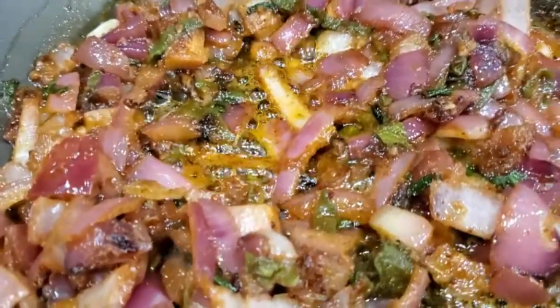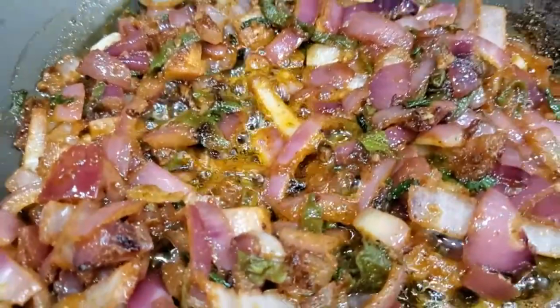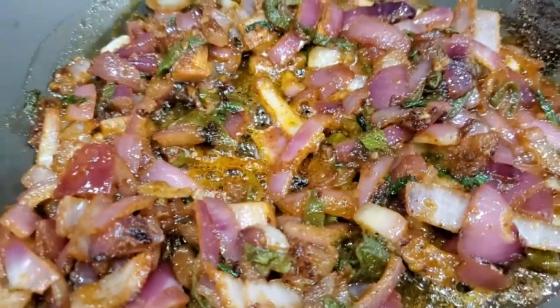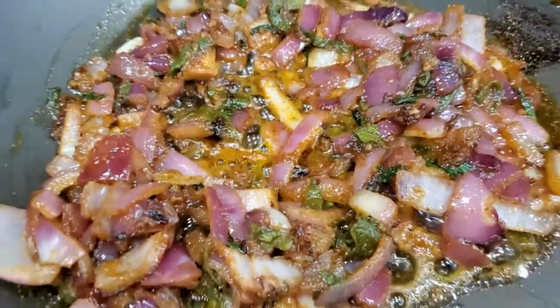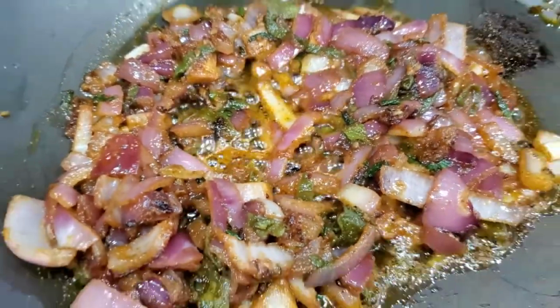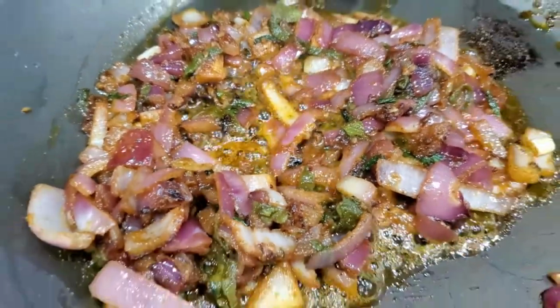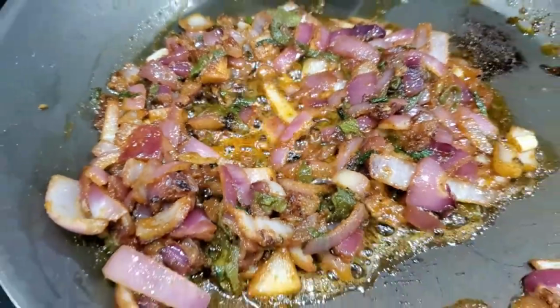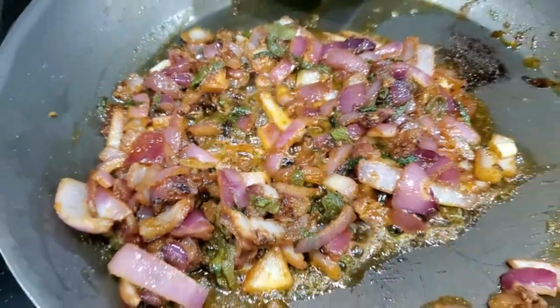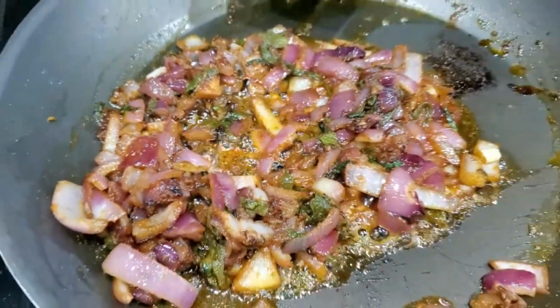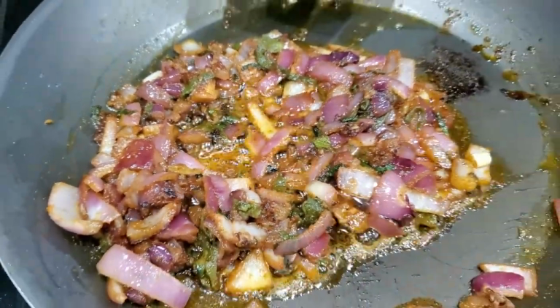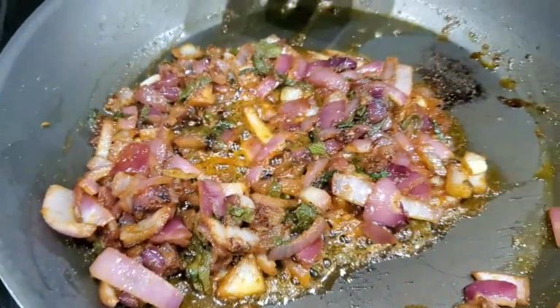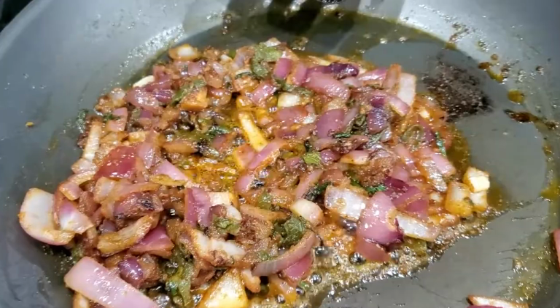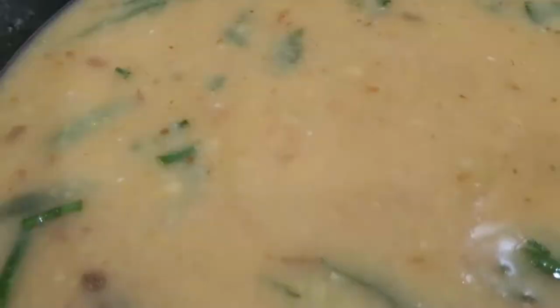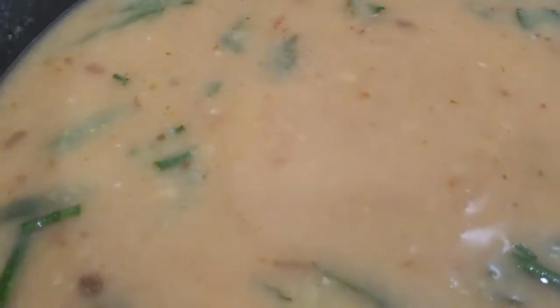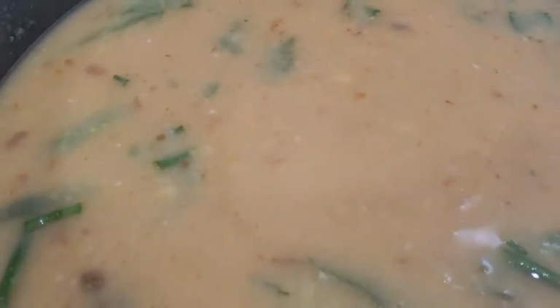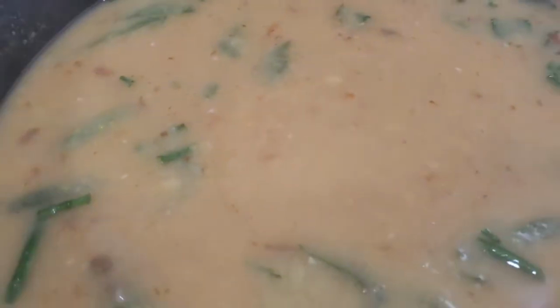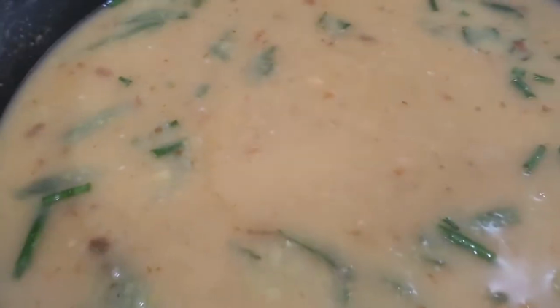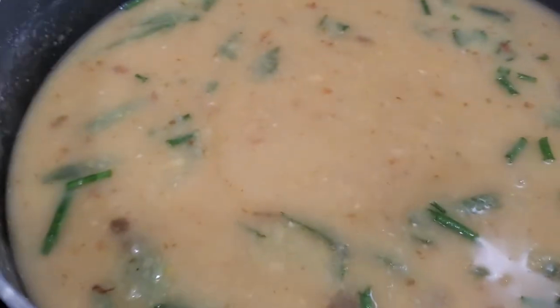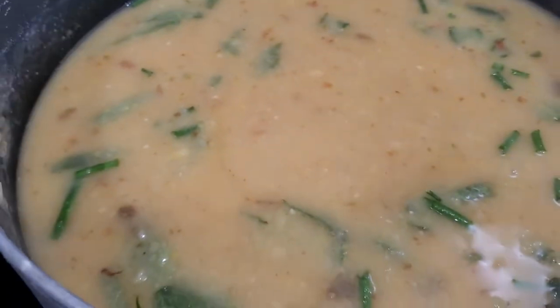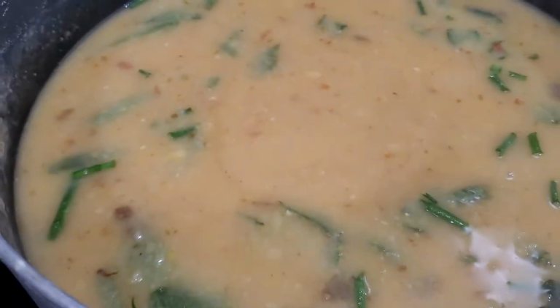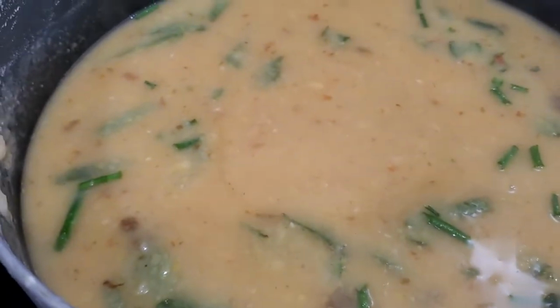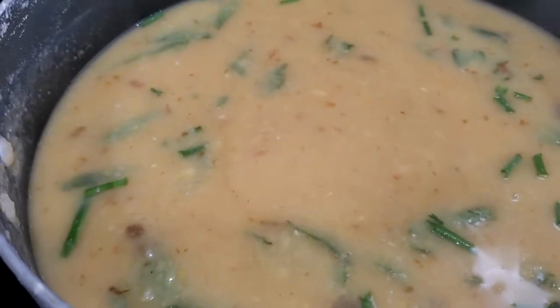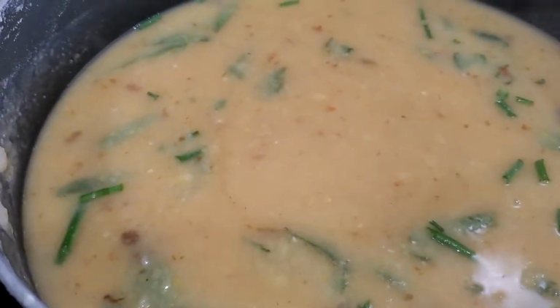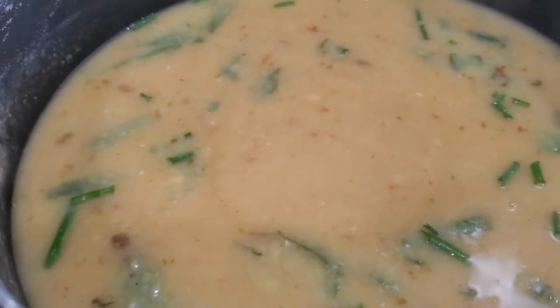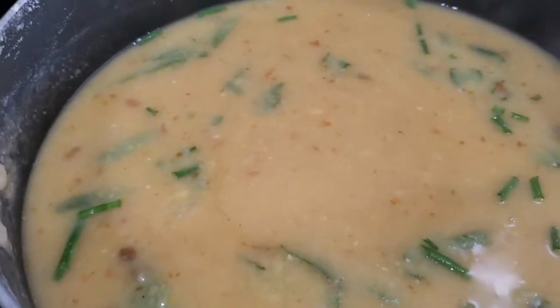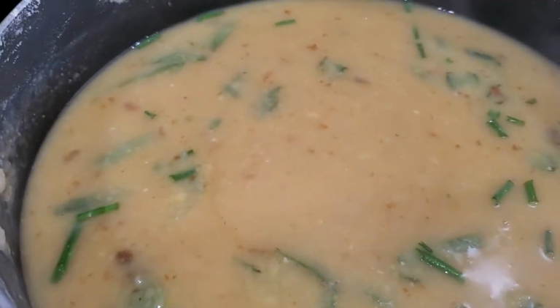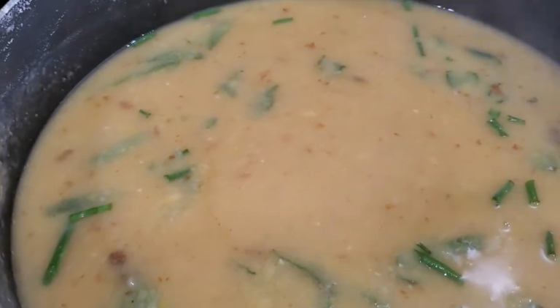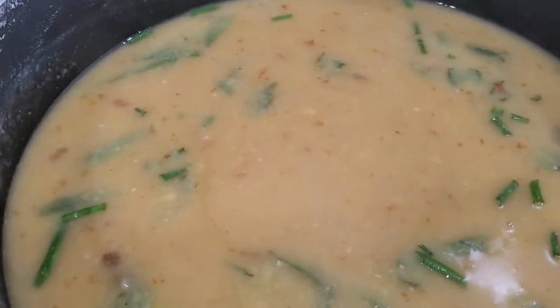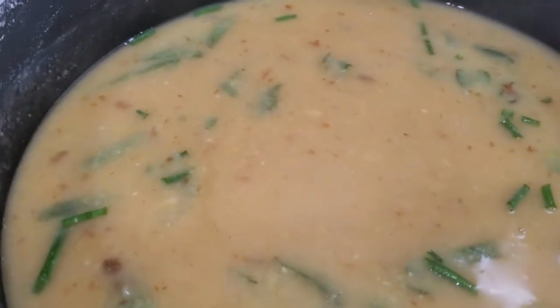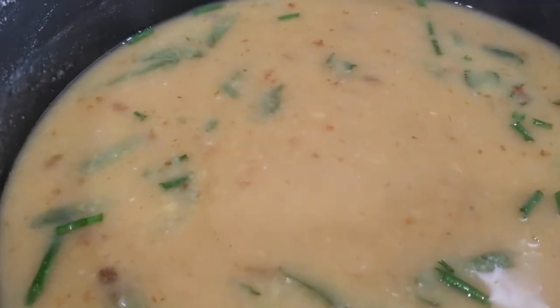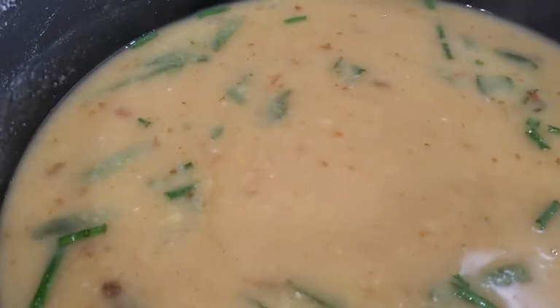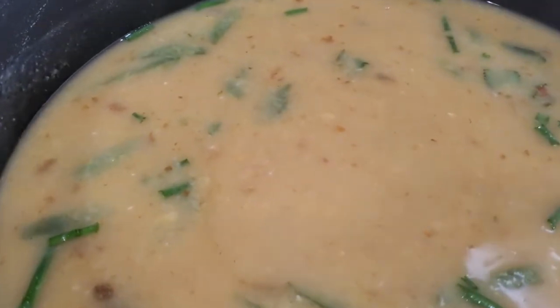What I'm going to do now is go ahead and add it into my pot, which I had already added some thyme and scallions to.